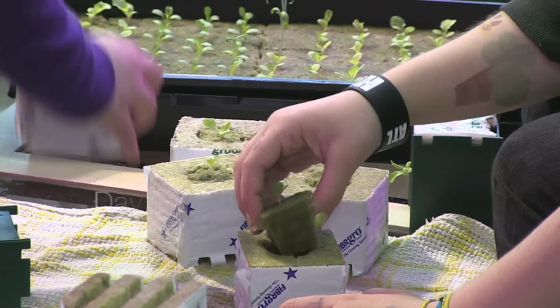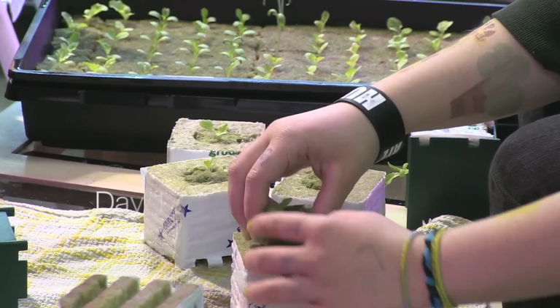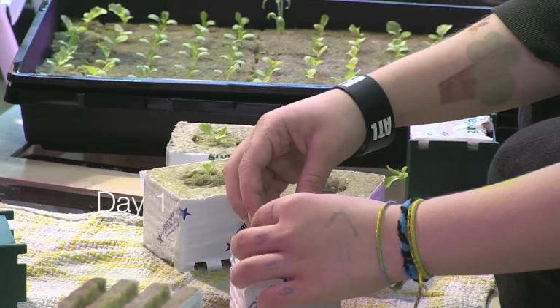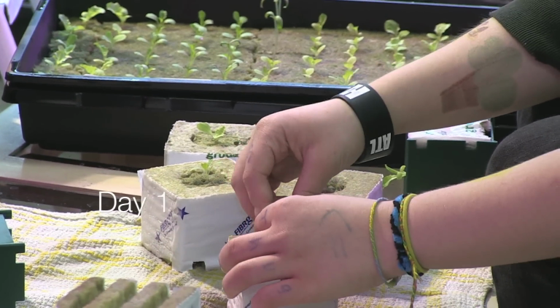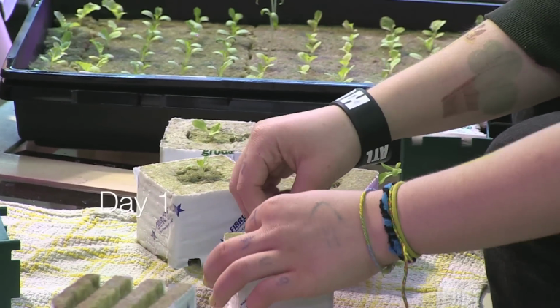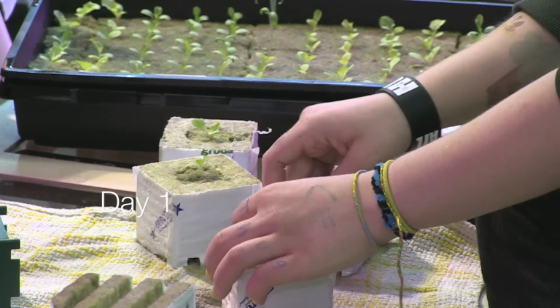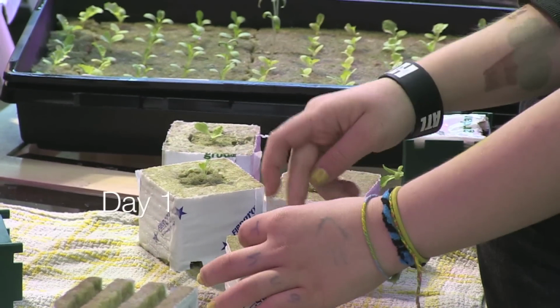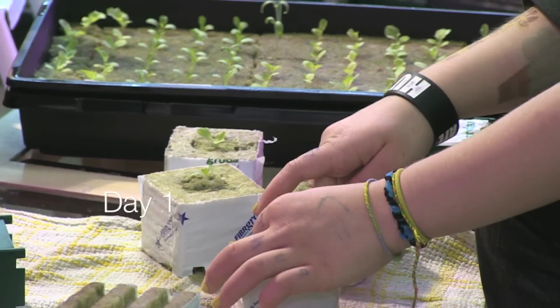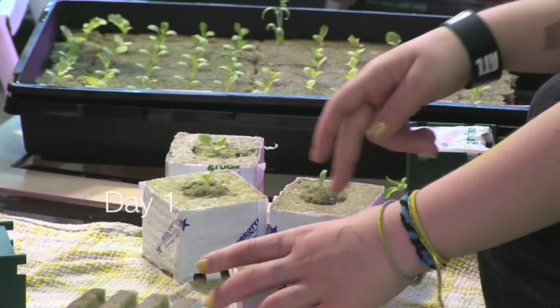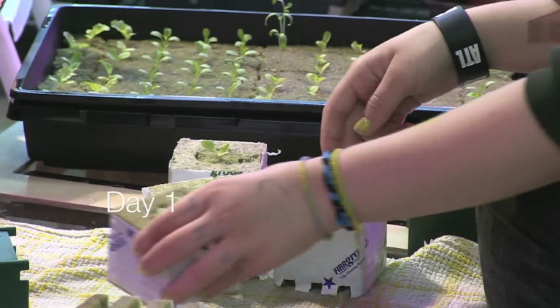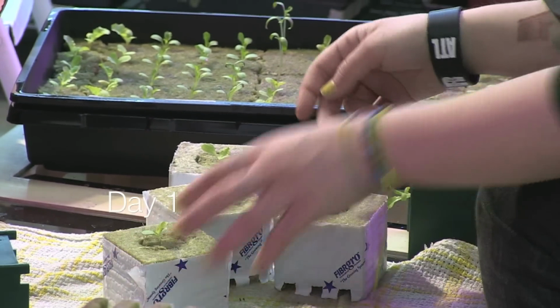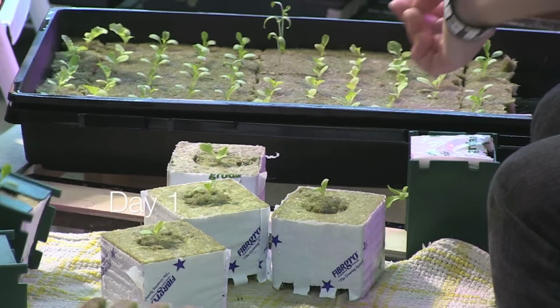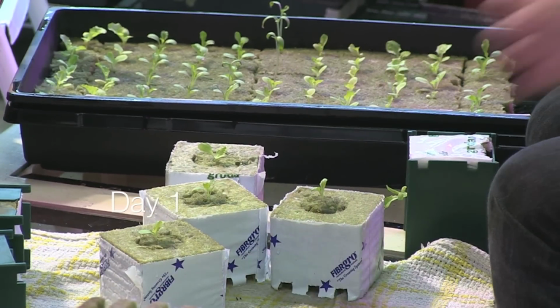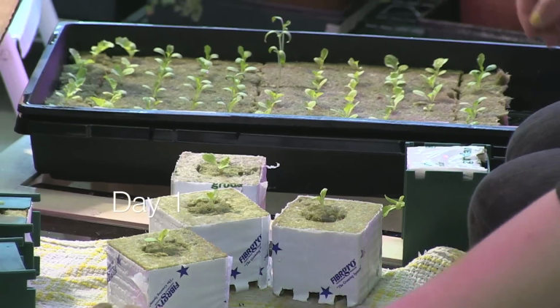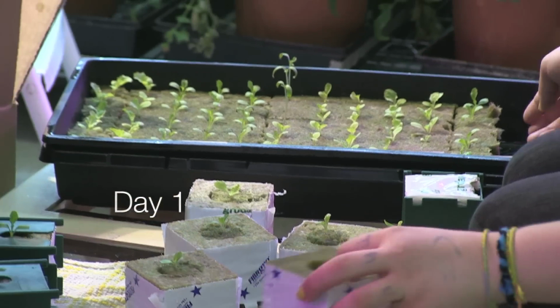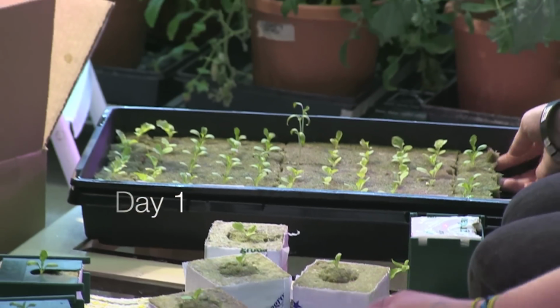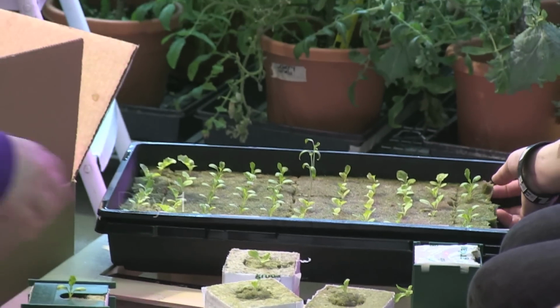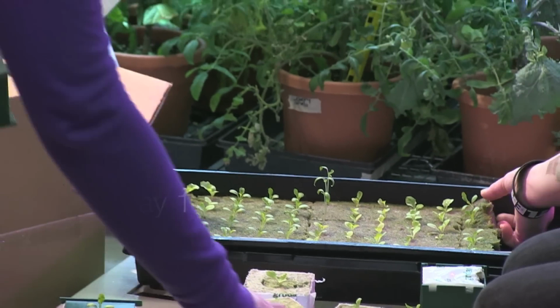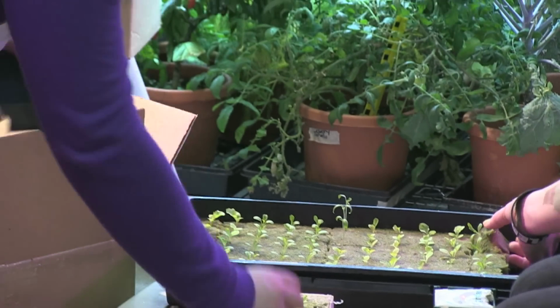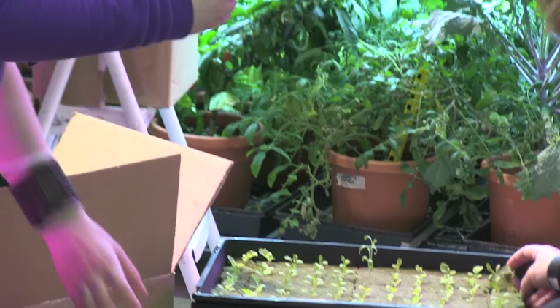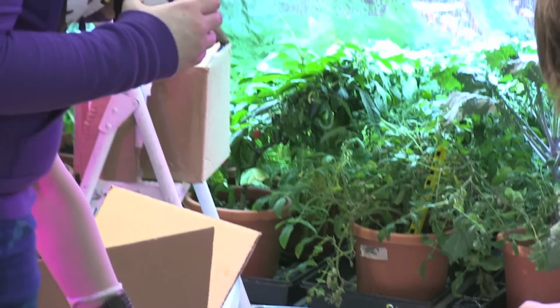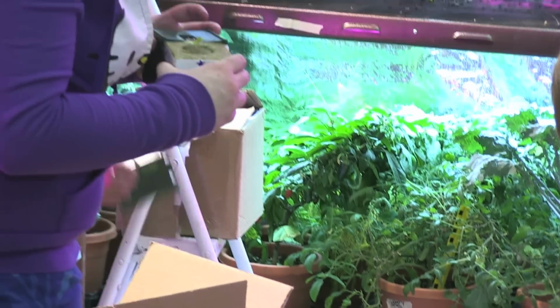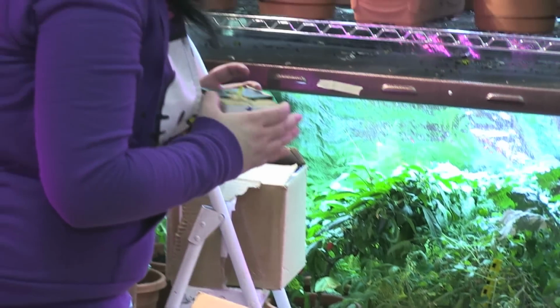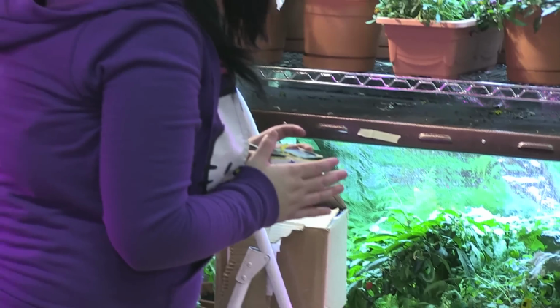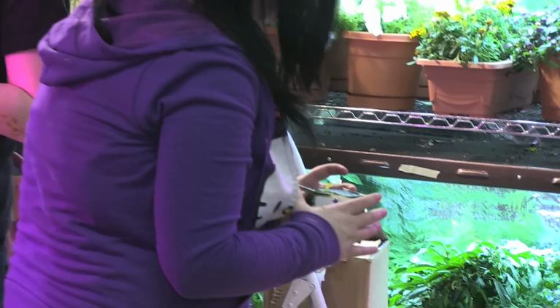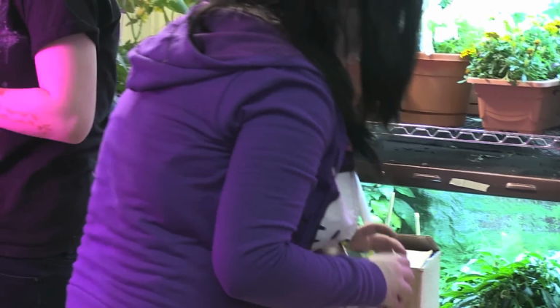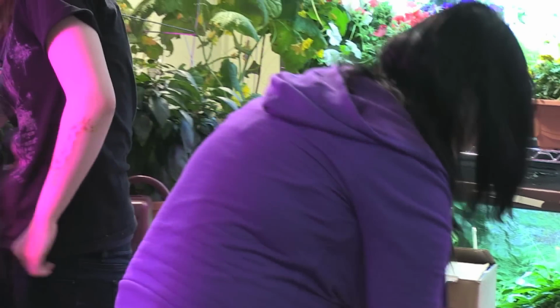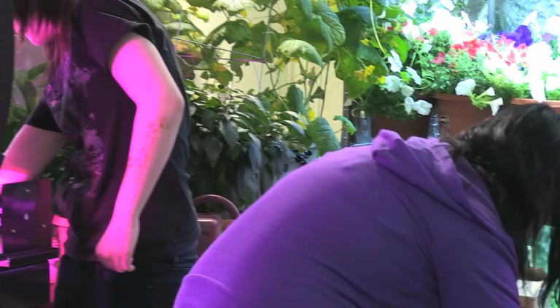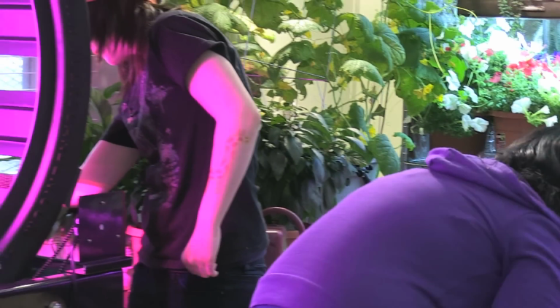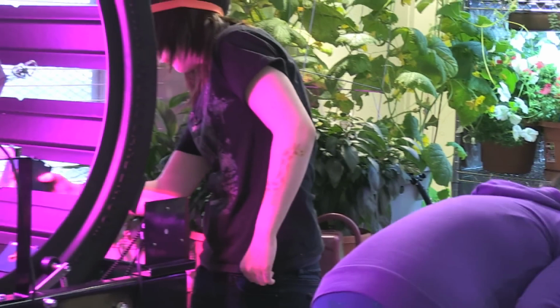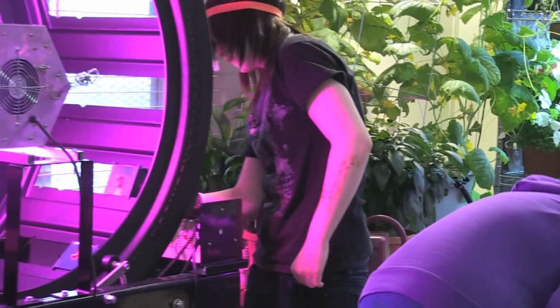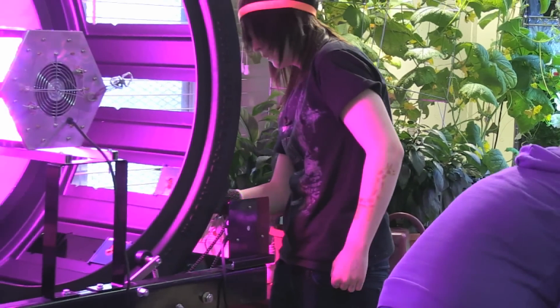My students planted 5 varieties of heirloom organic lettuce, cherry tomatoes, and mini bell peppers. After letting the seeds sprout for a week and a half, my students then planted them in the Volksgarten.